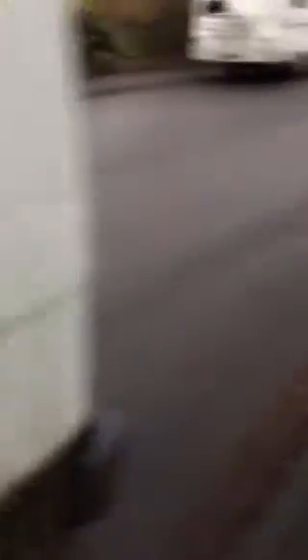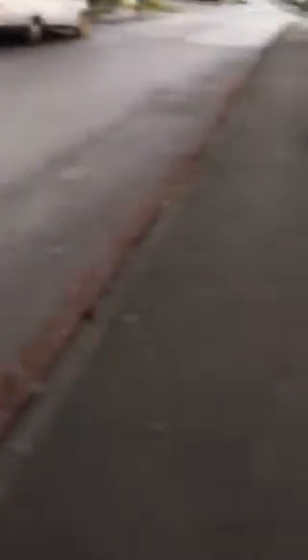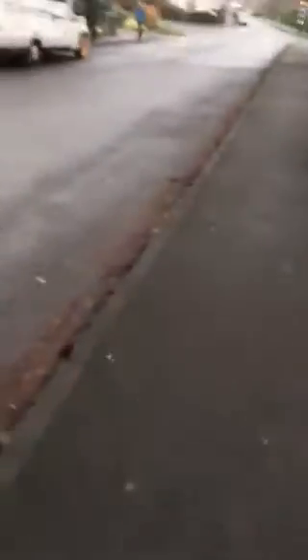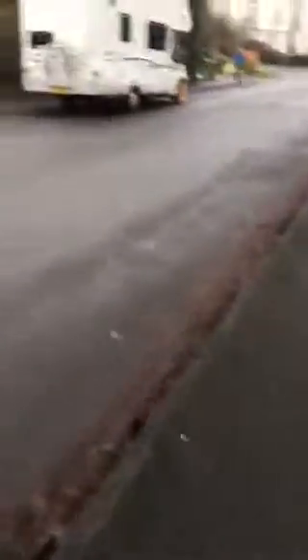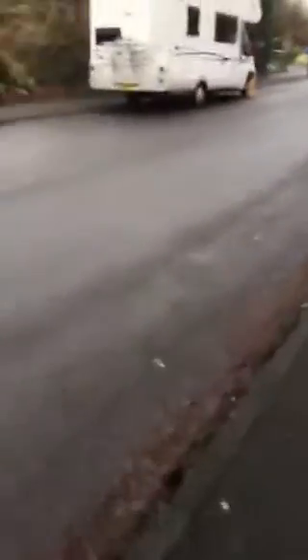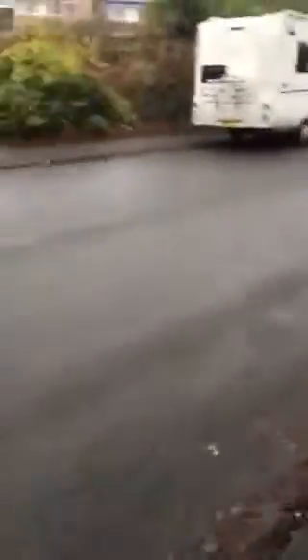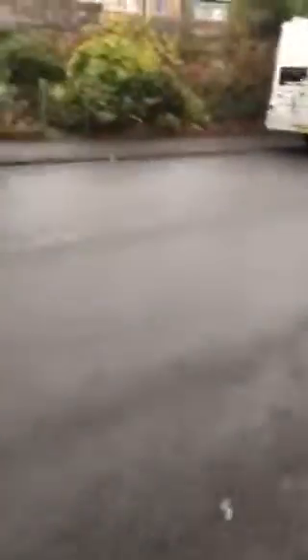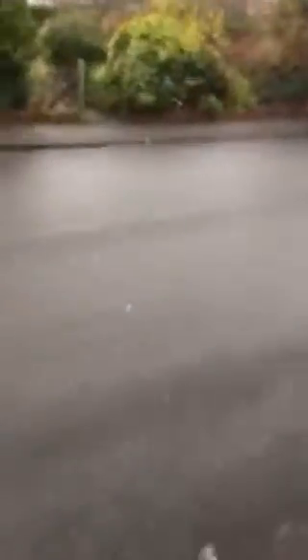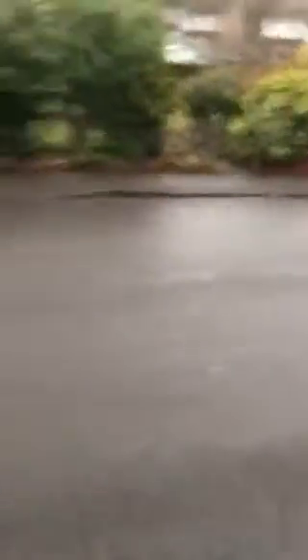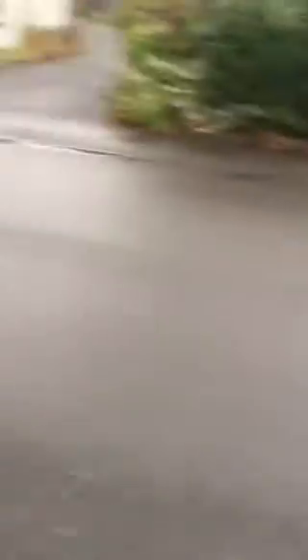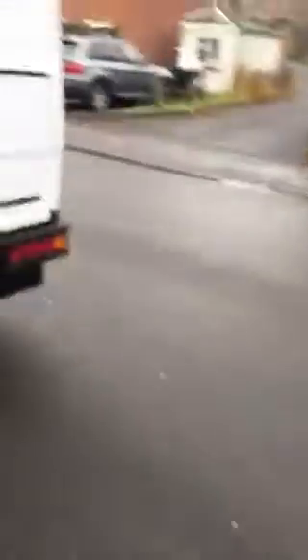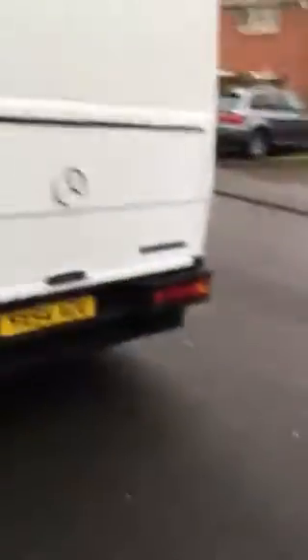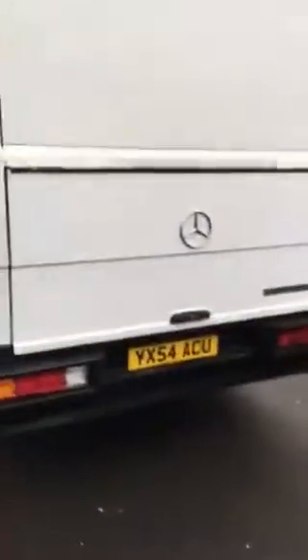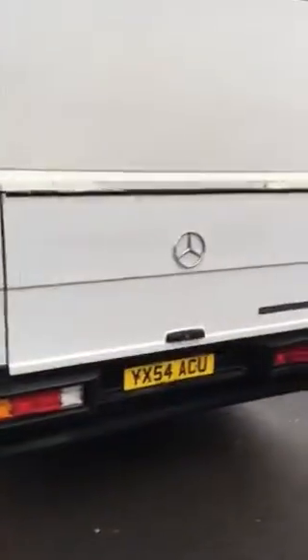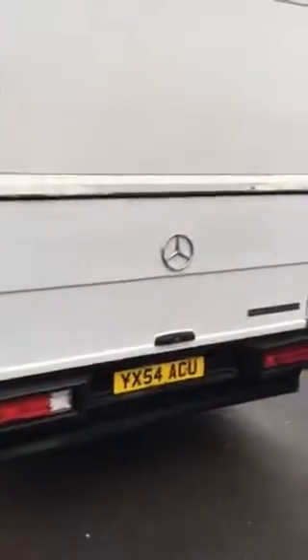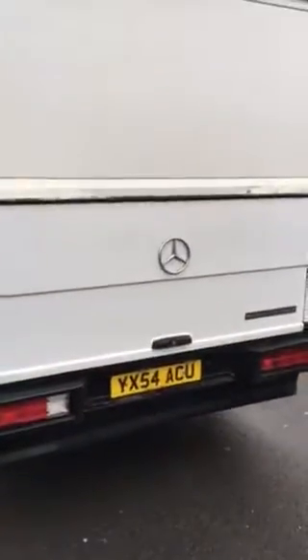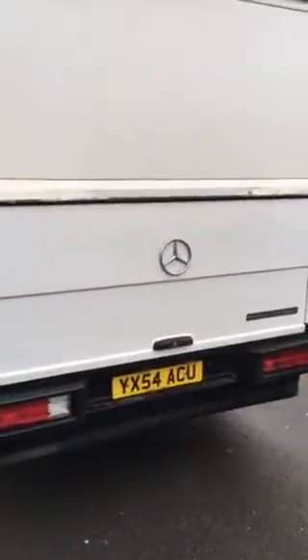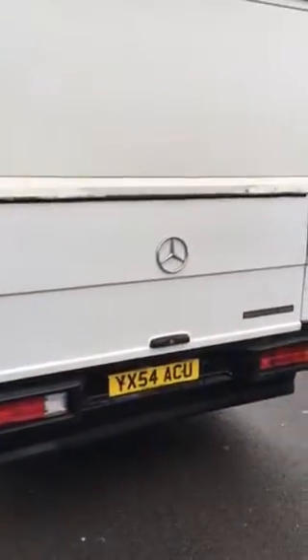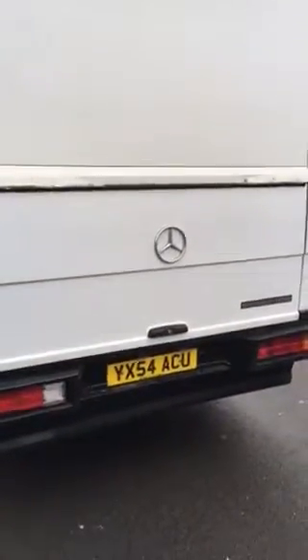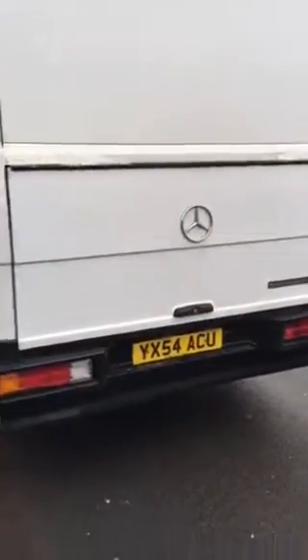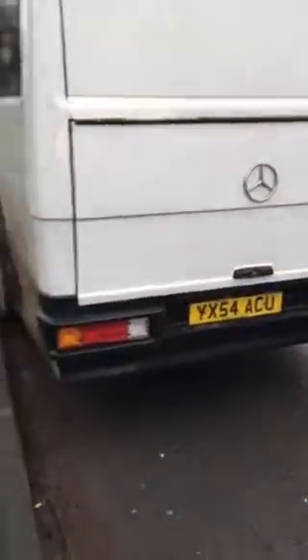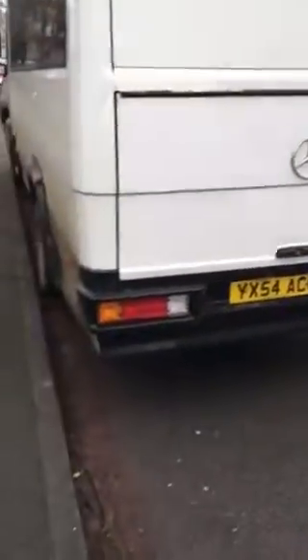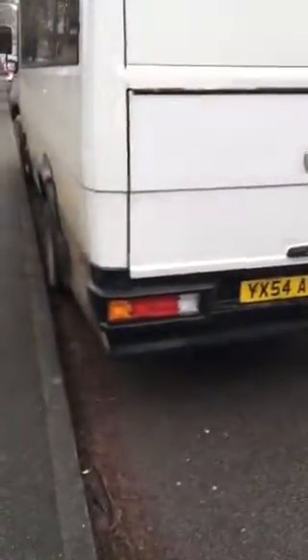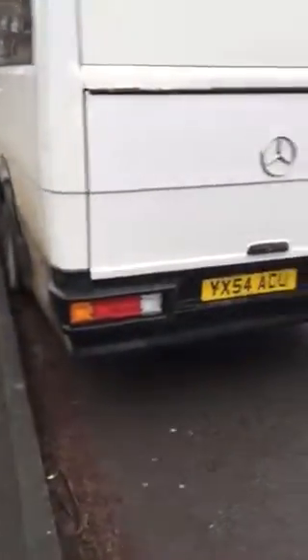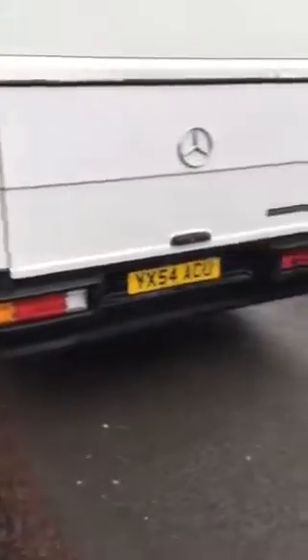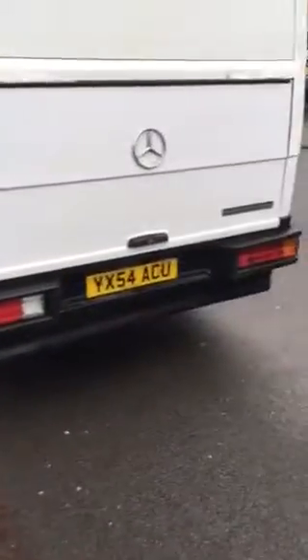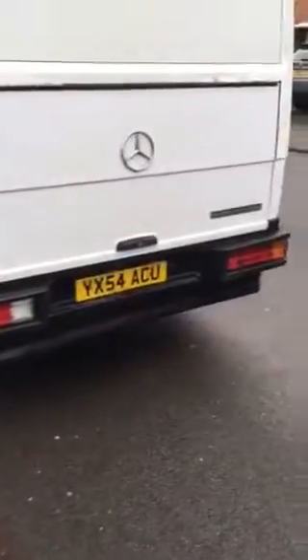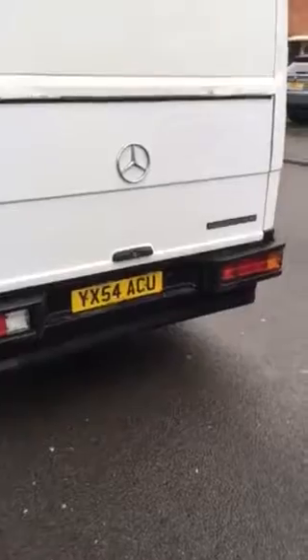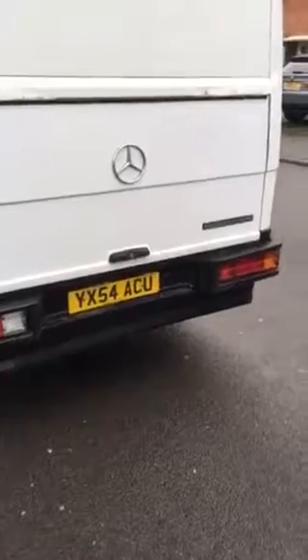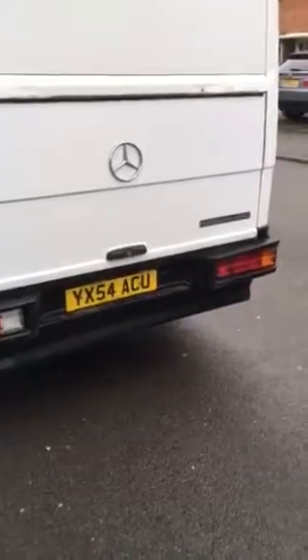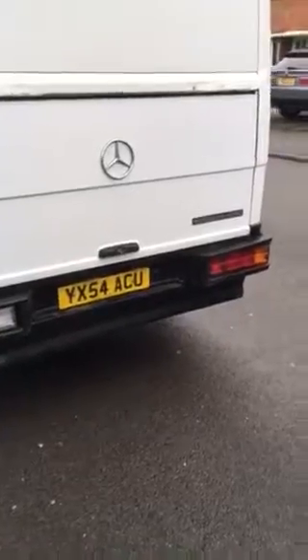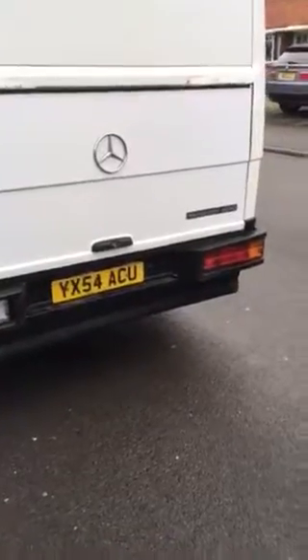Now let's get a view of the back. Here's the Mercedes logo, and Britax rear lights.